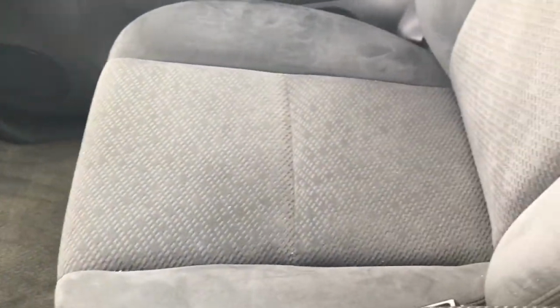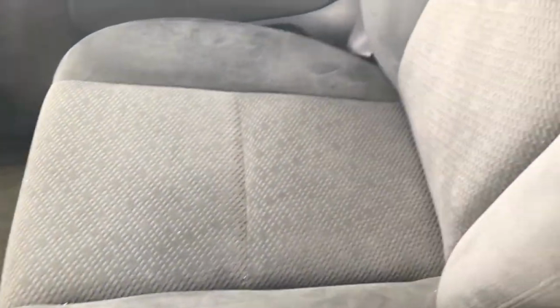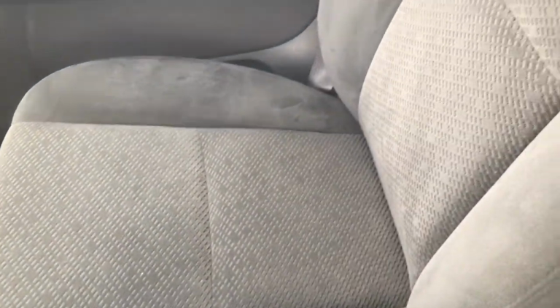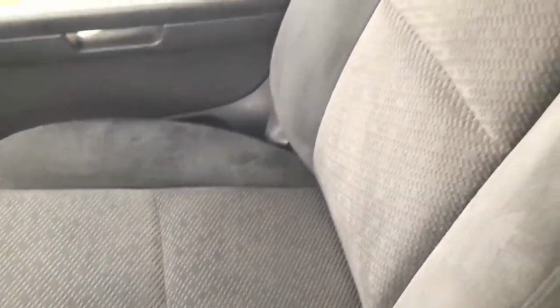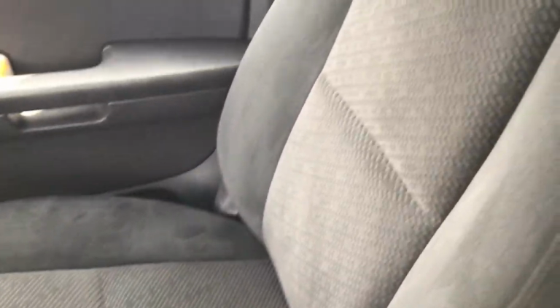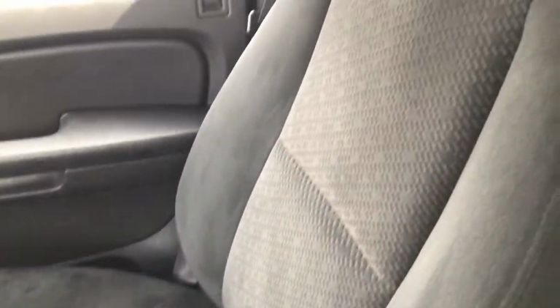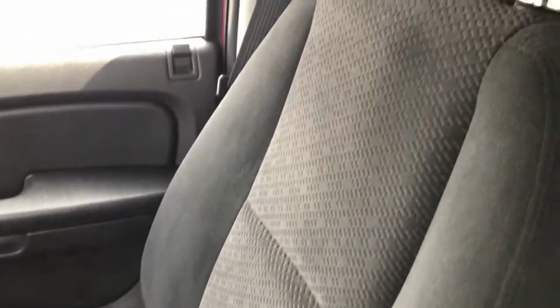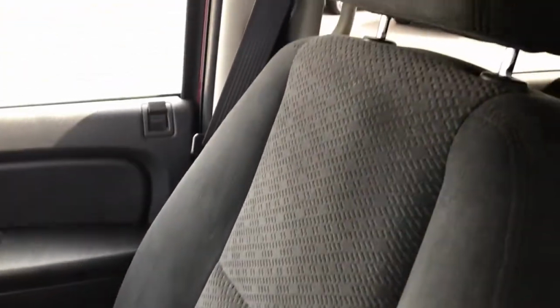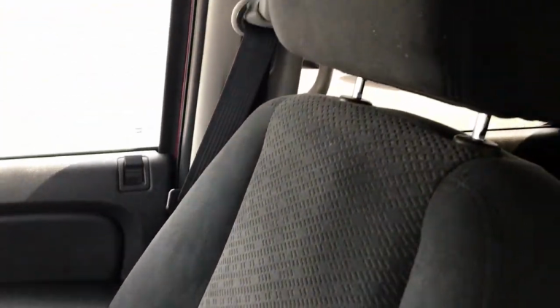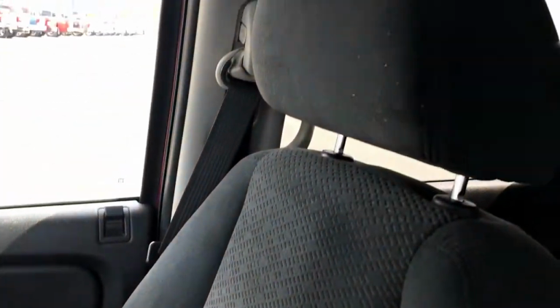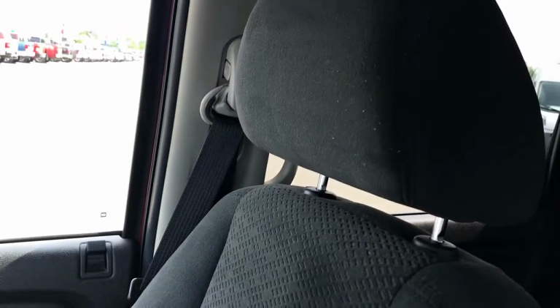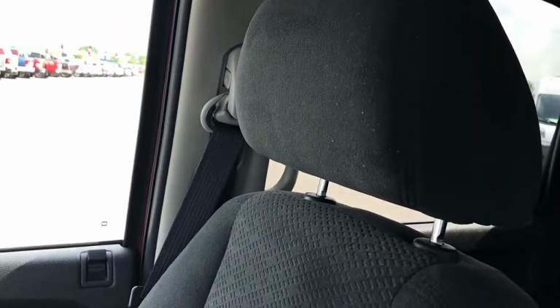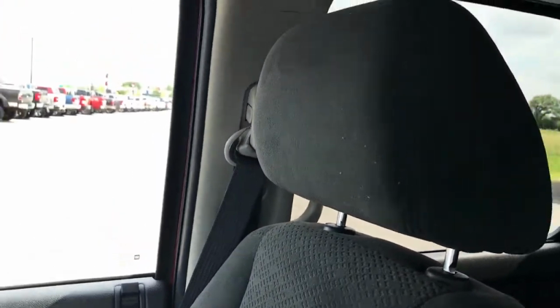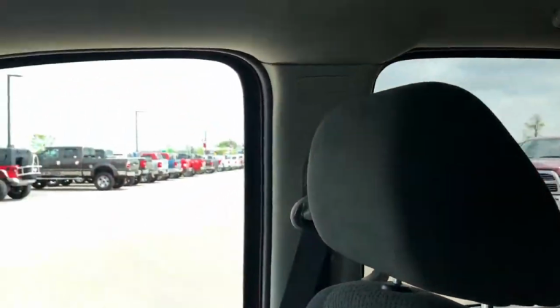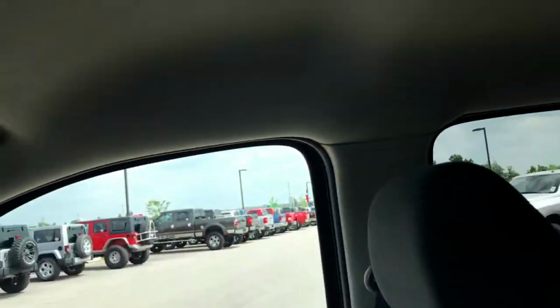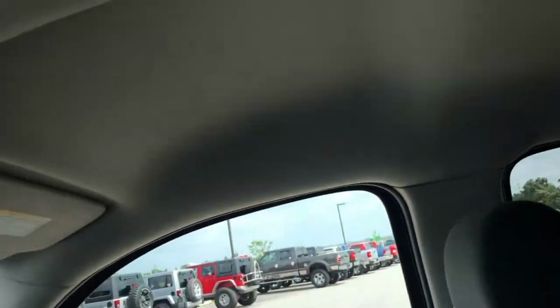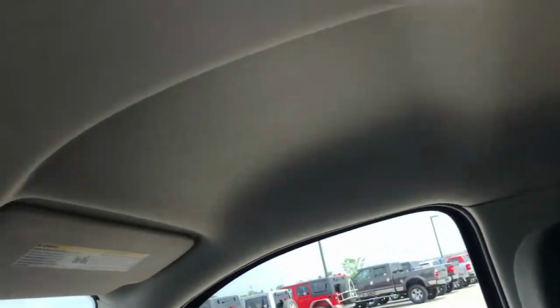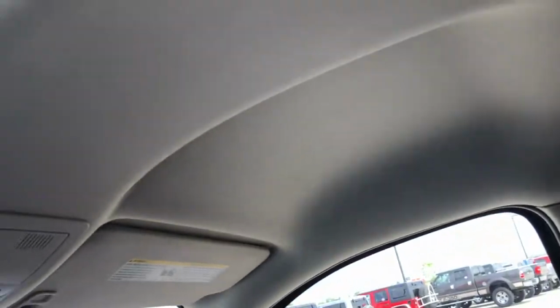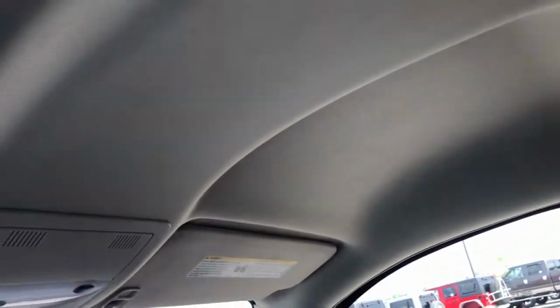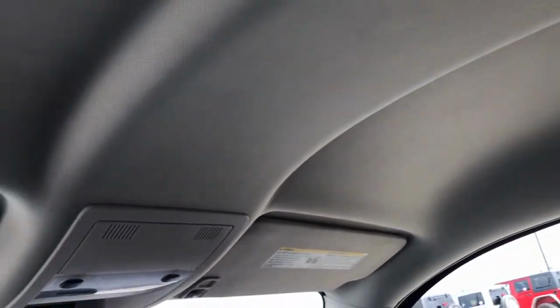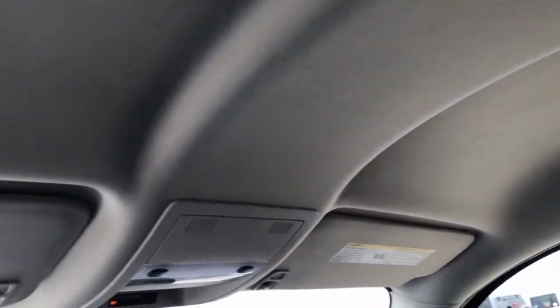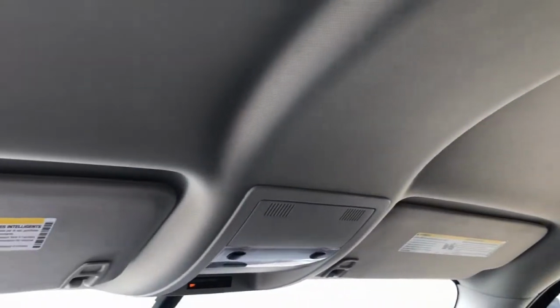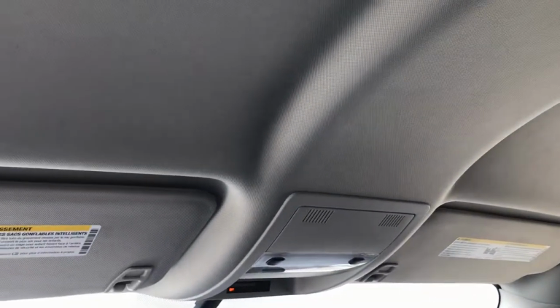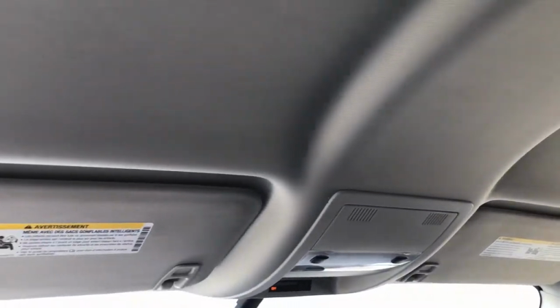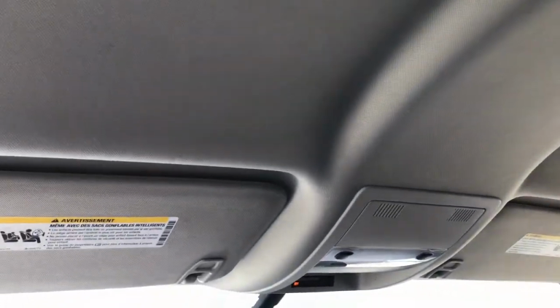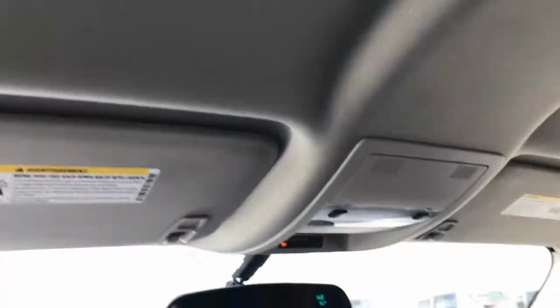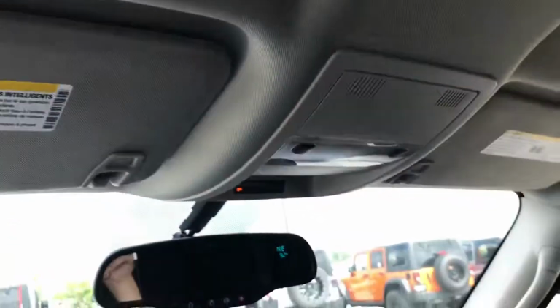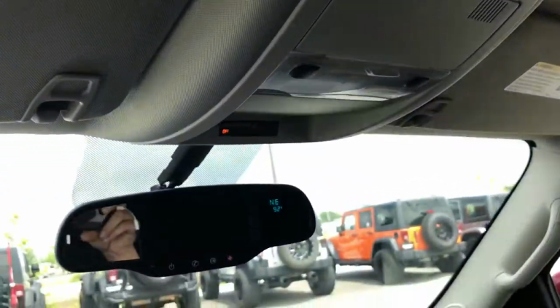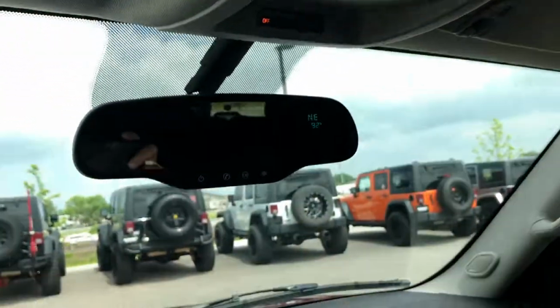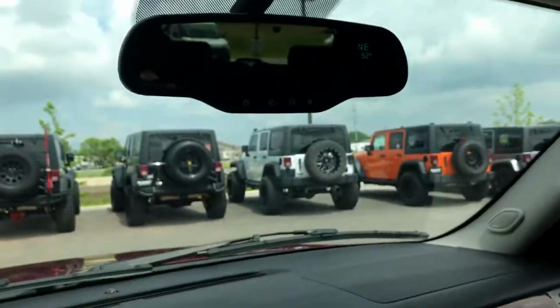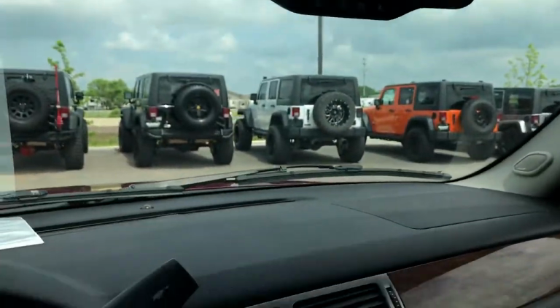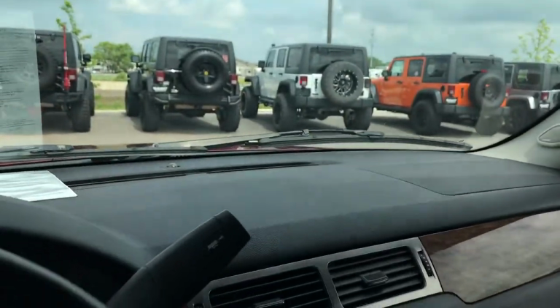Passenger seat is very clean as well — no rips or tears. It smells very clean in this vehicle. The headliner is in real nice condition. I don't think this vehicle's ever been smoked in.